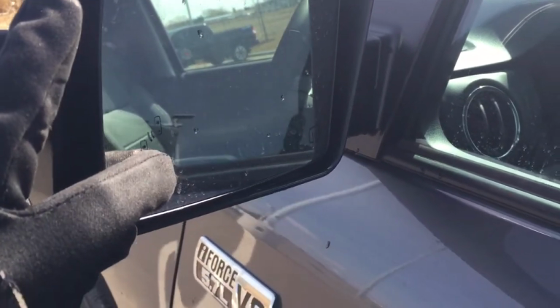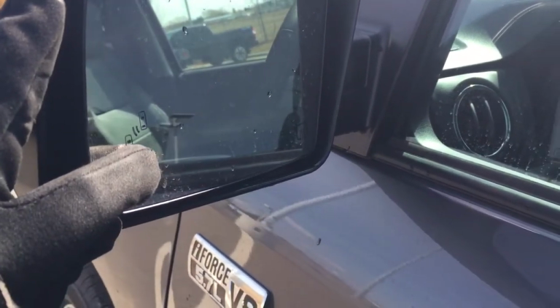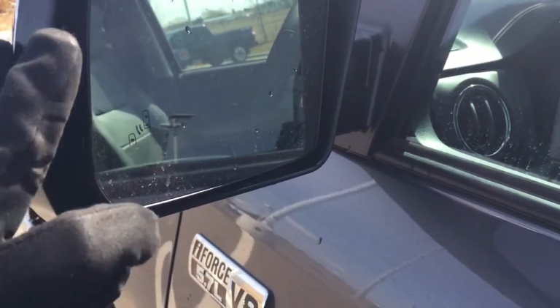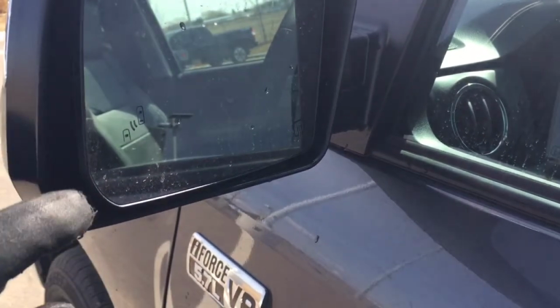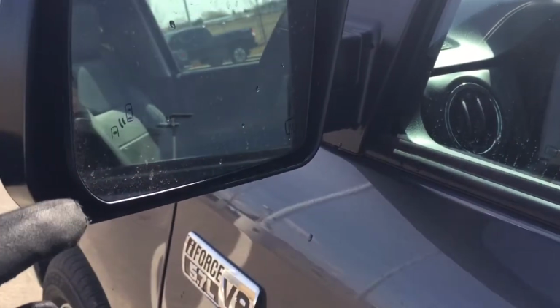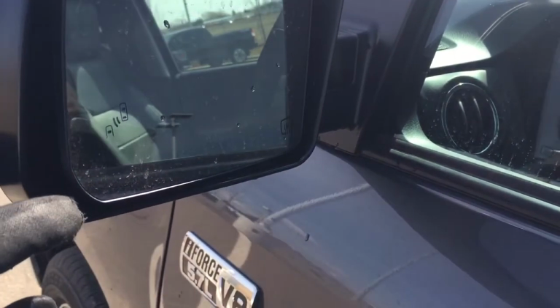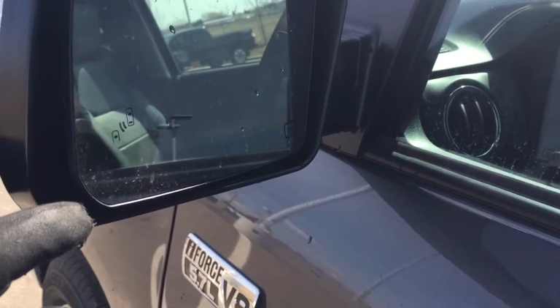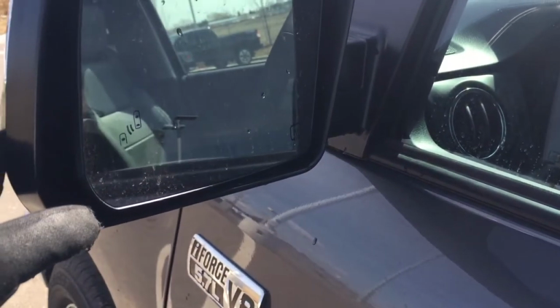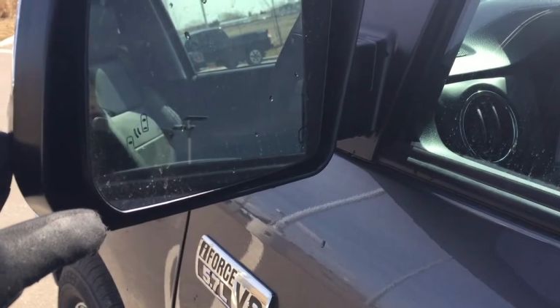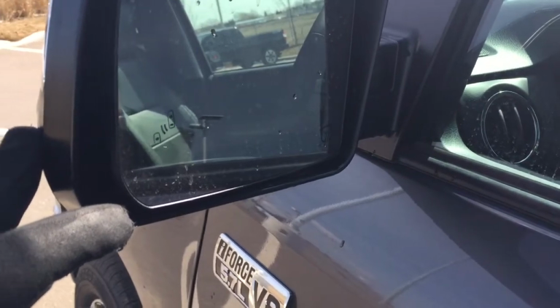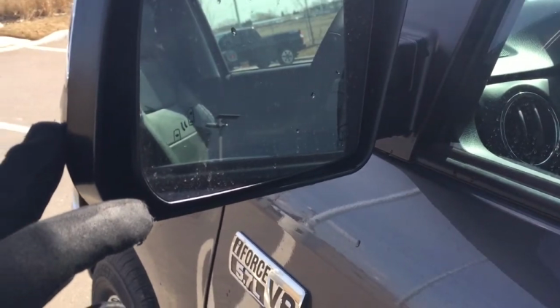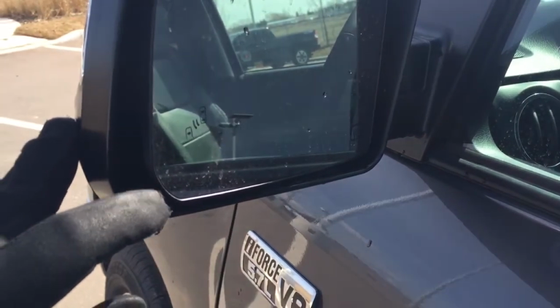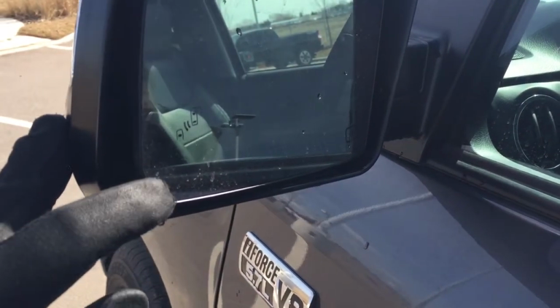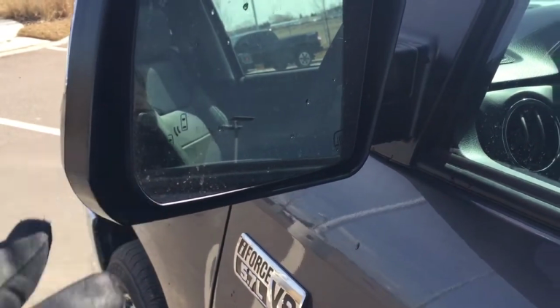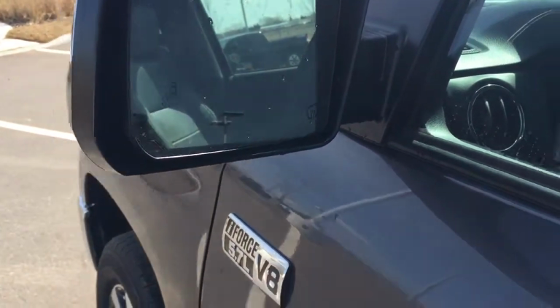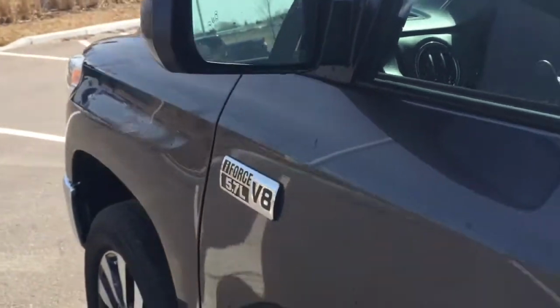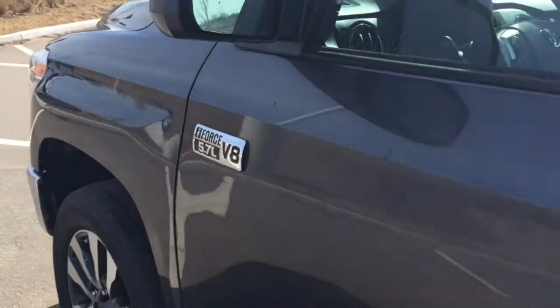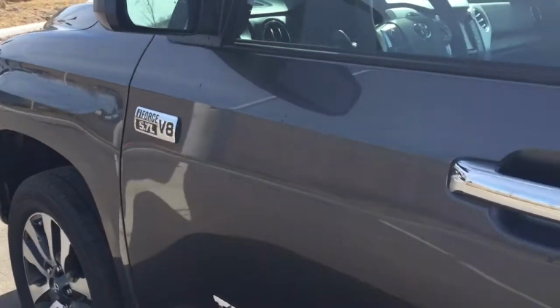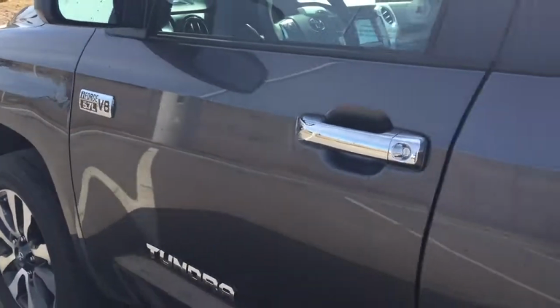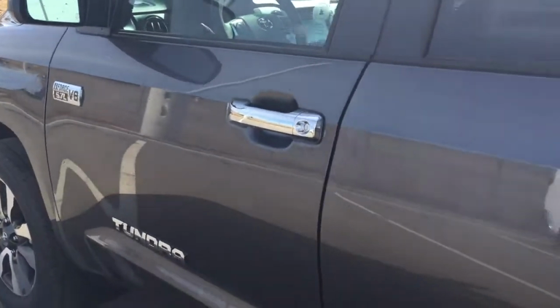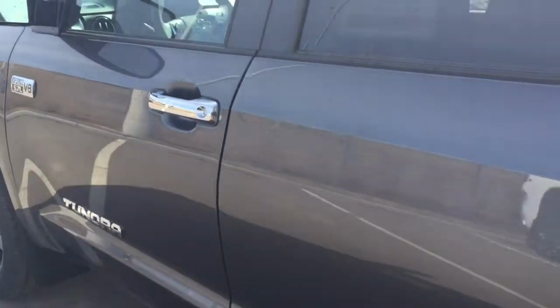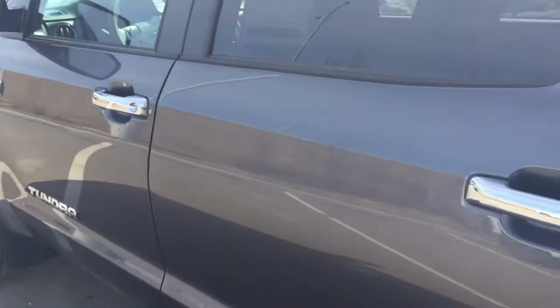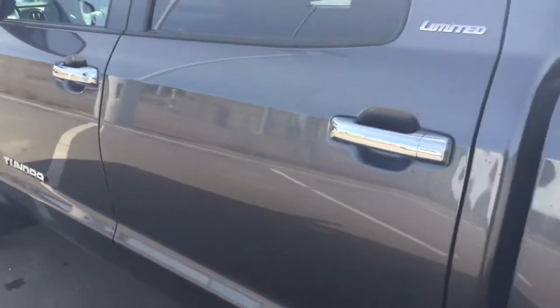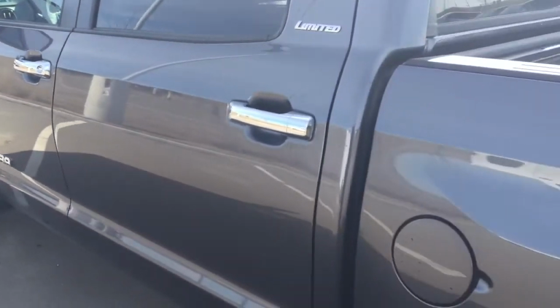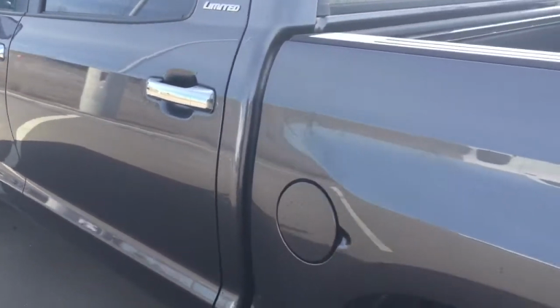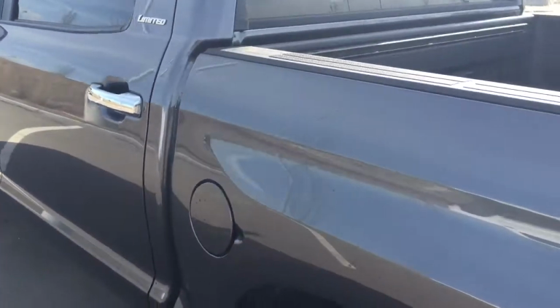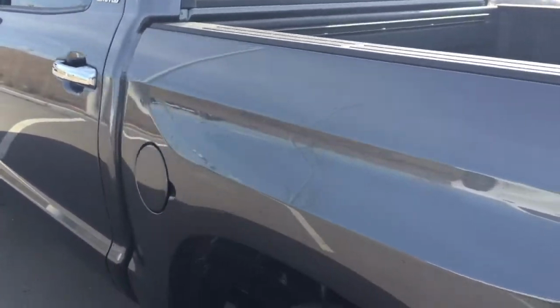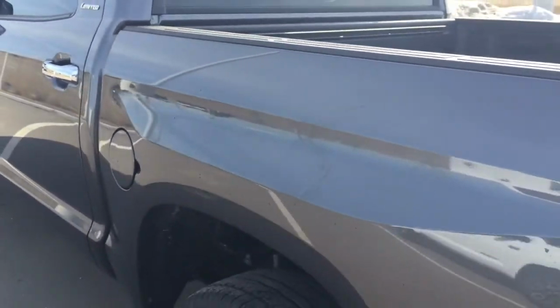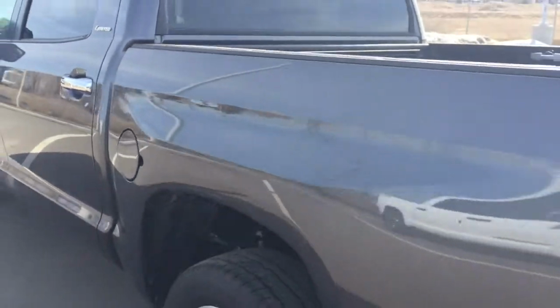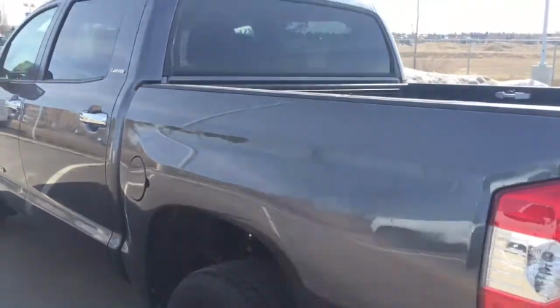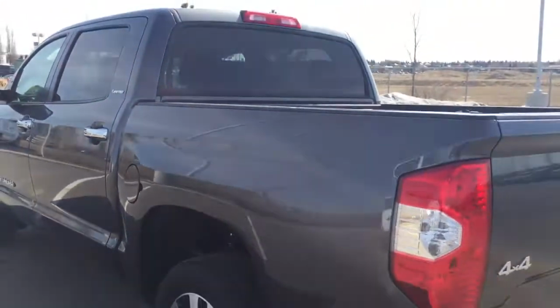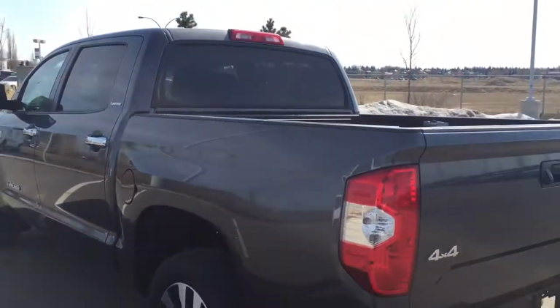With the blind spot monitoring indicator, it'll actually light up when there is another vehicle right beside you. And the color we're going to be taking a look at today is grey.